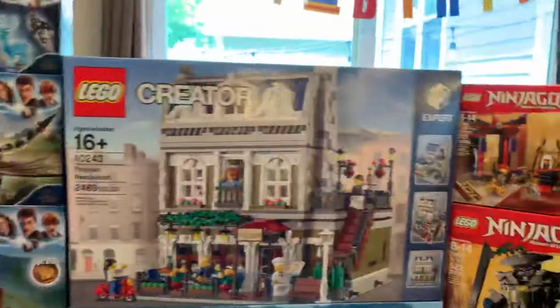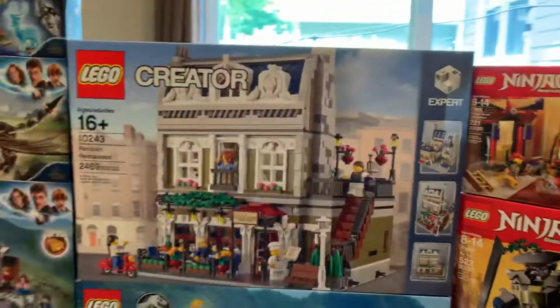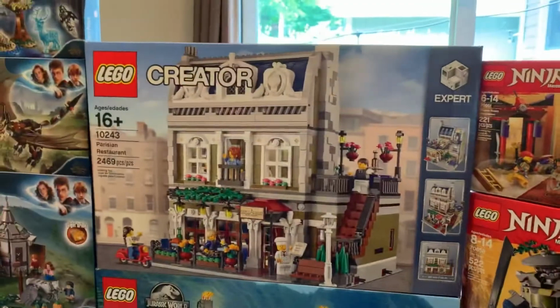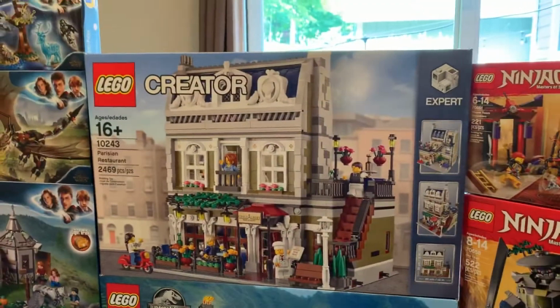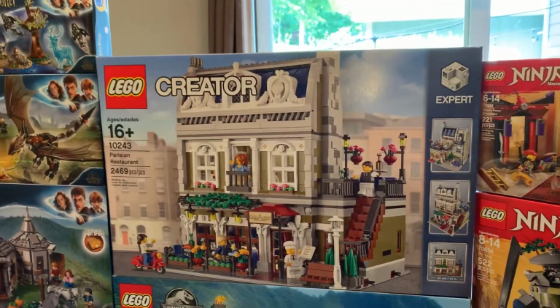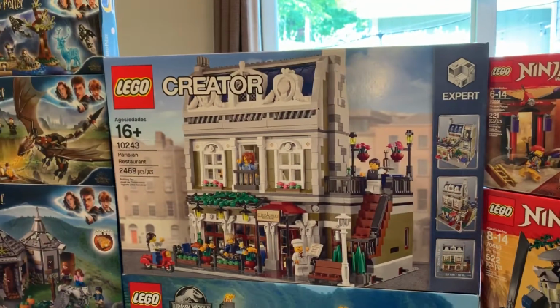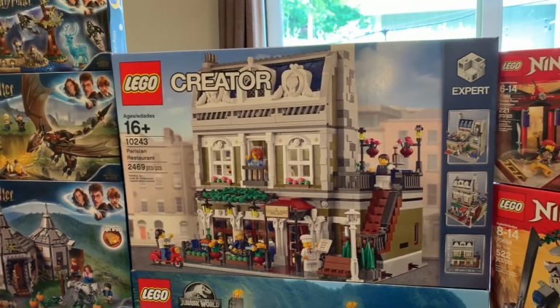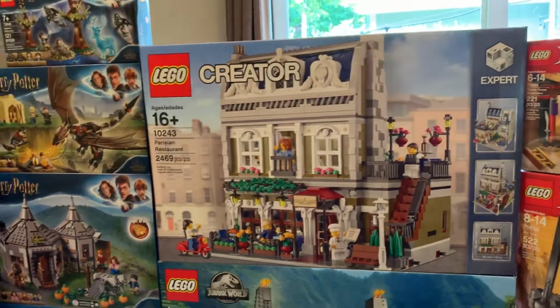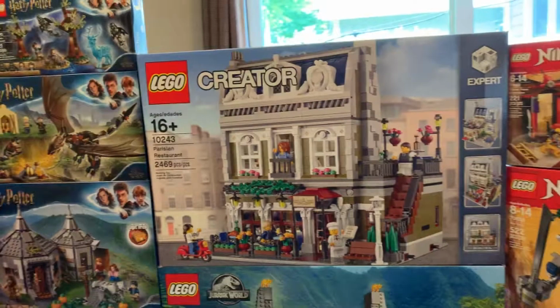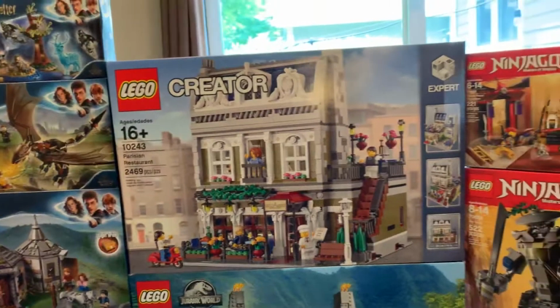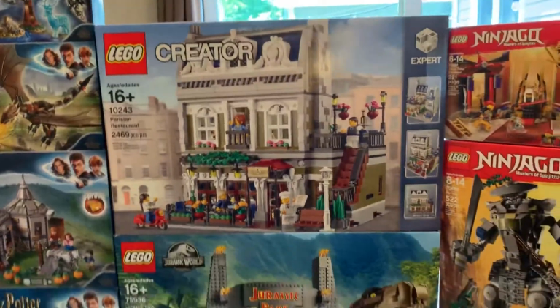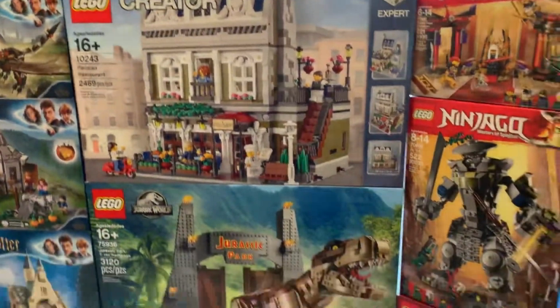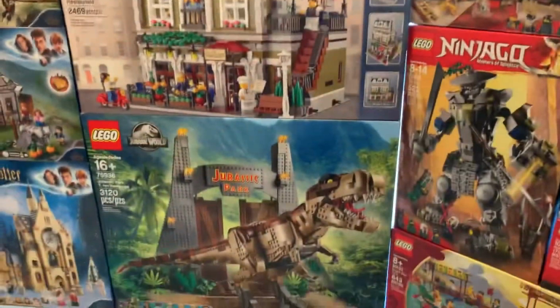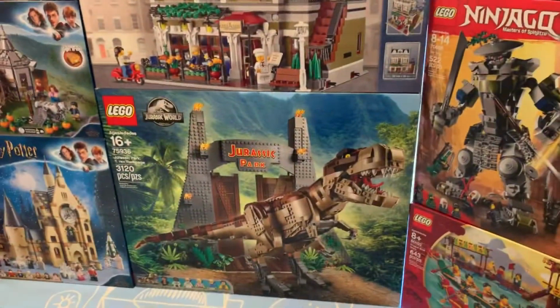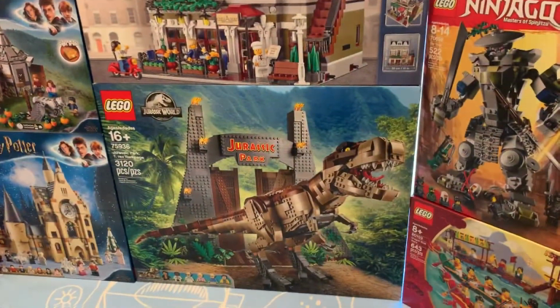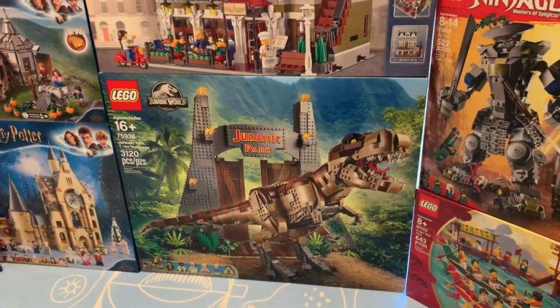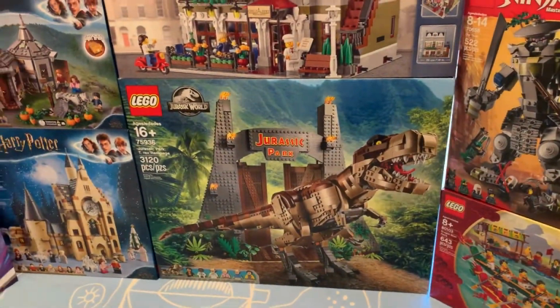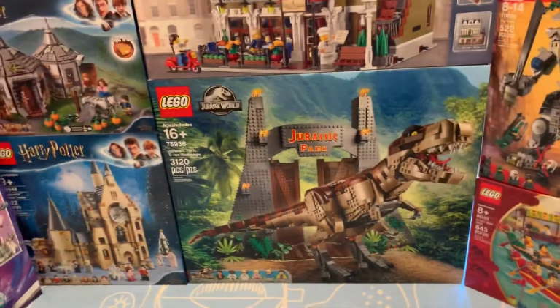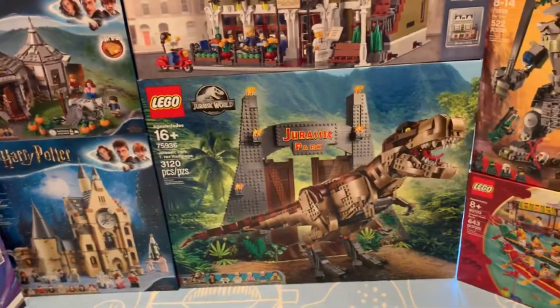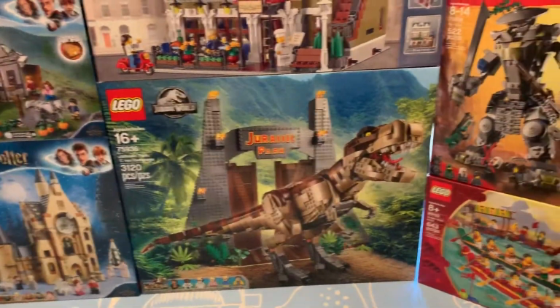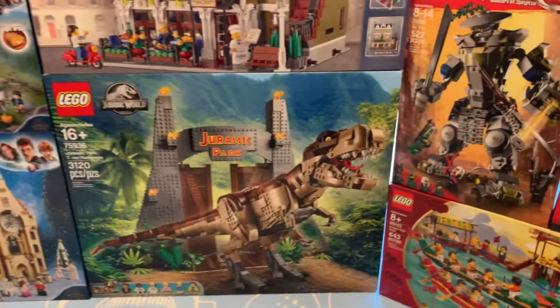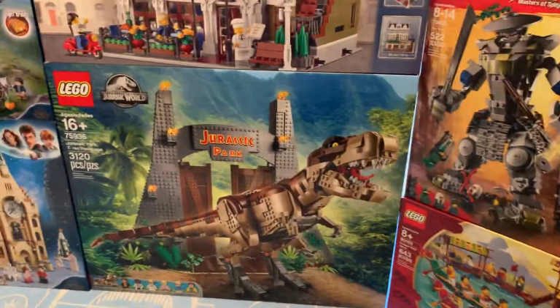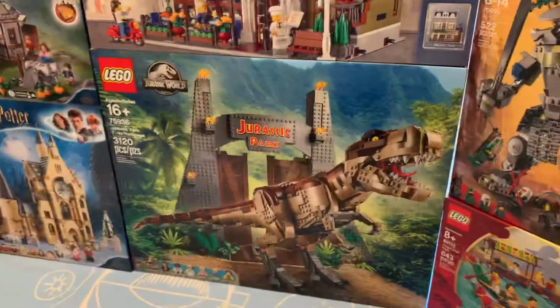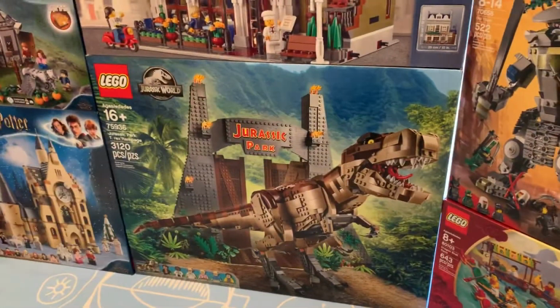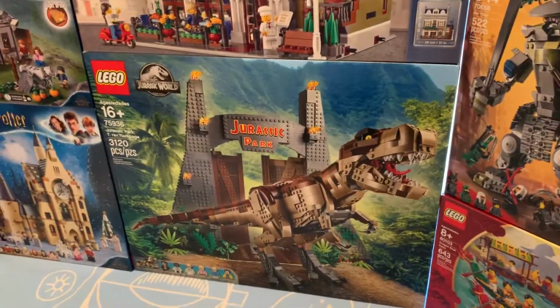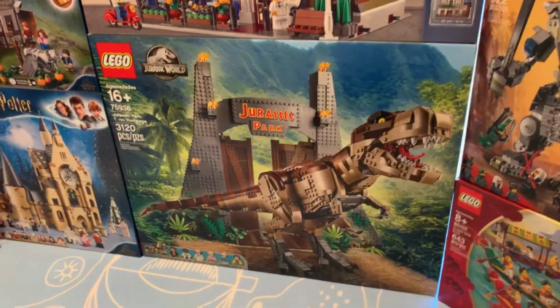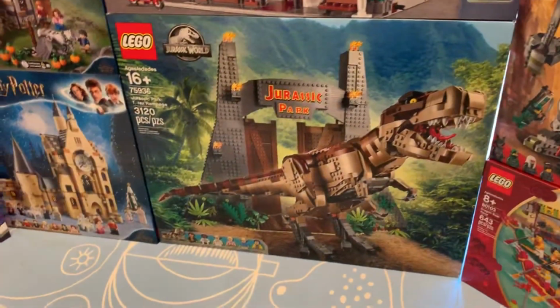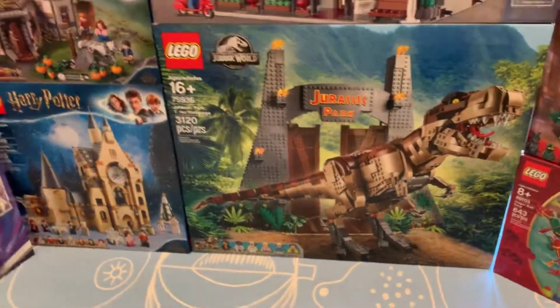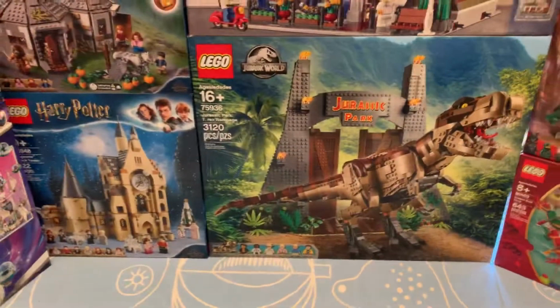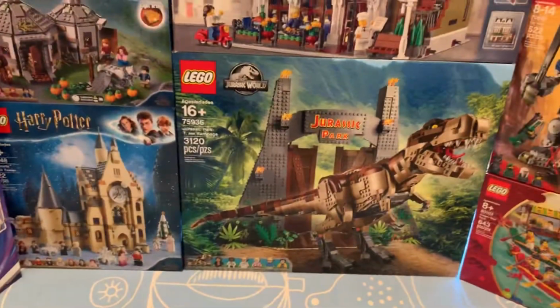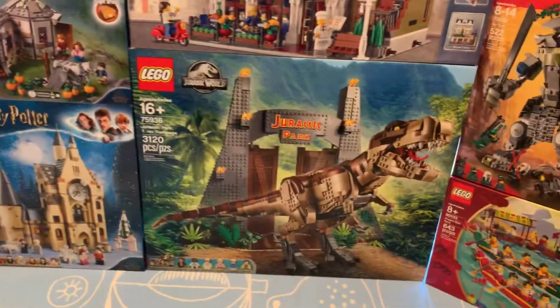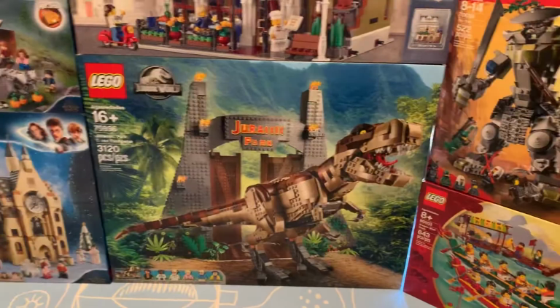Then the big ones: I got the Parisian Restaurant, which I've wanted for years, and the Jurassic Park T-Rex Rampage. I'm a huge Jurassic Park fan, so this set is really awesome to me — that T-Rex looks insane. Let me know if you guys want me to do quick reviews of those sets.